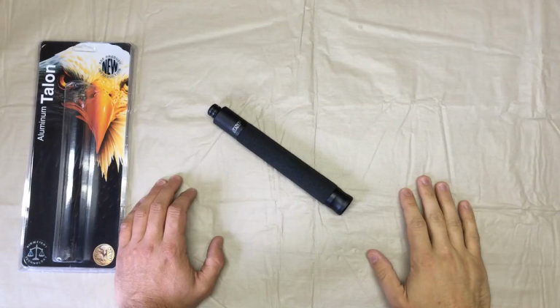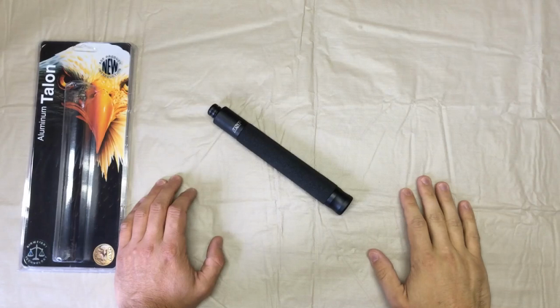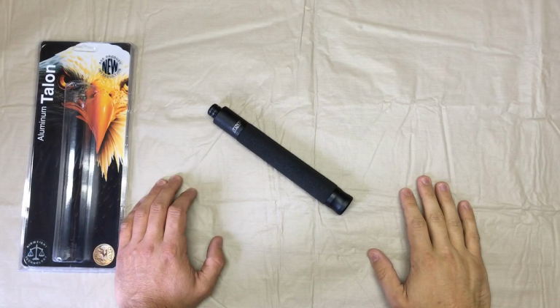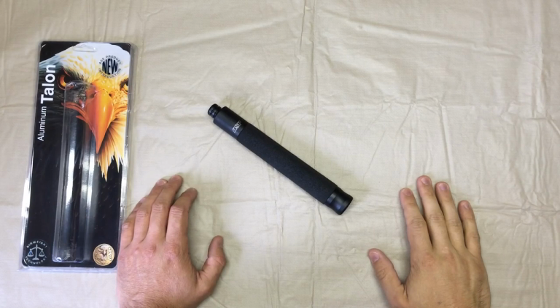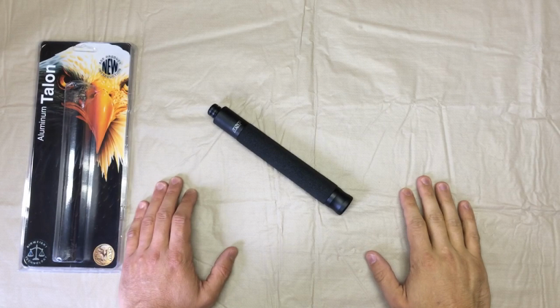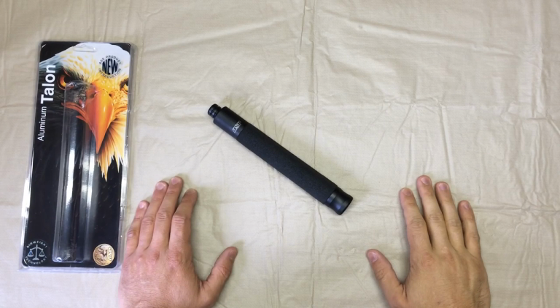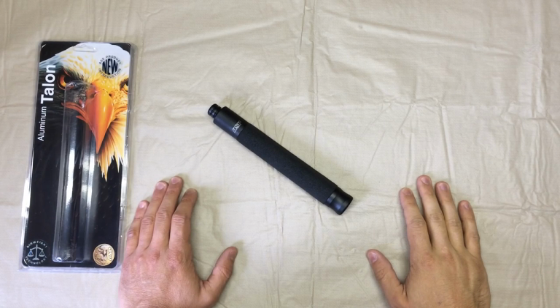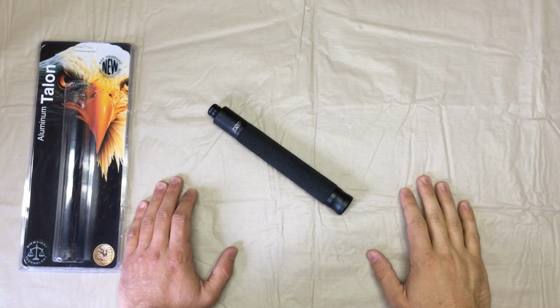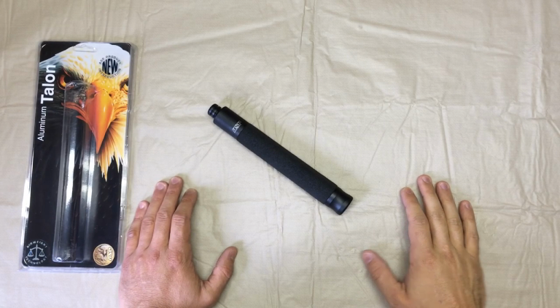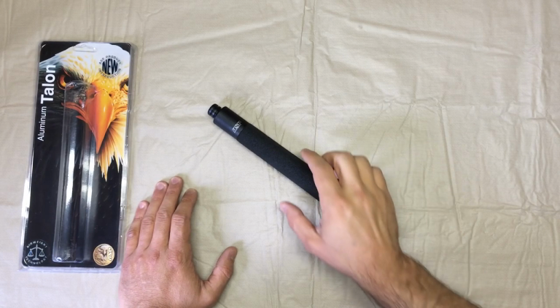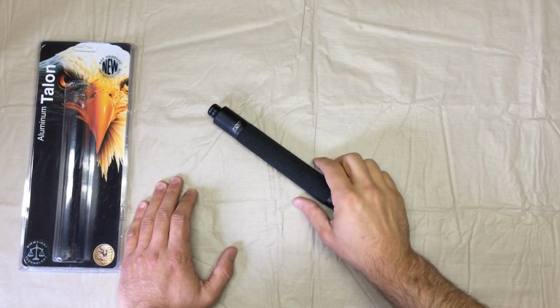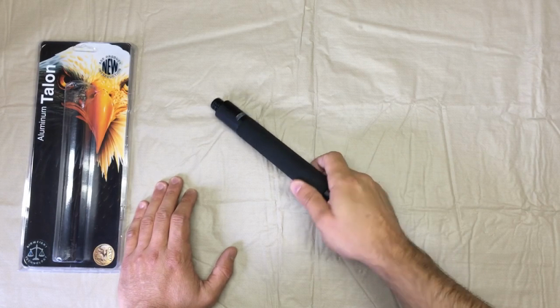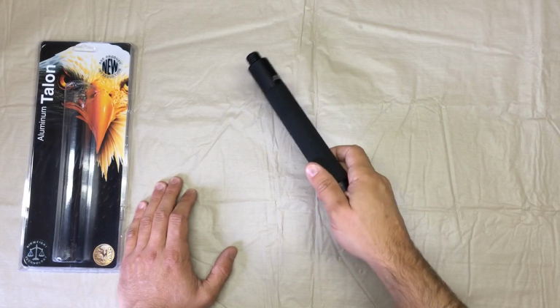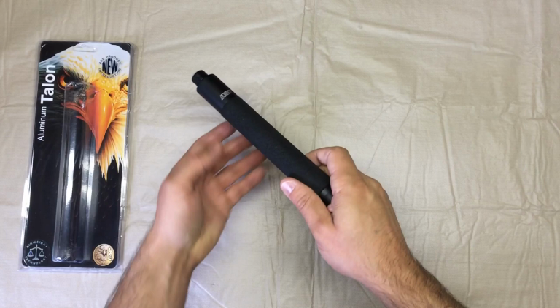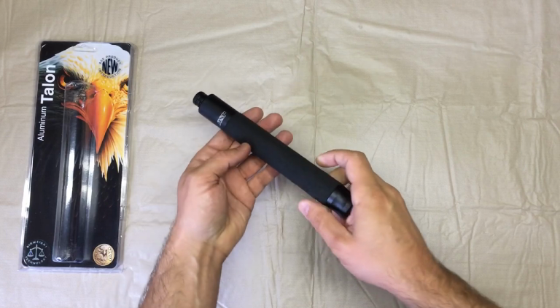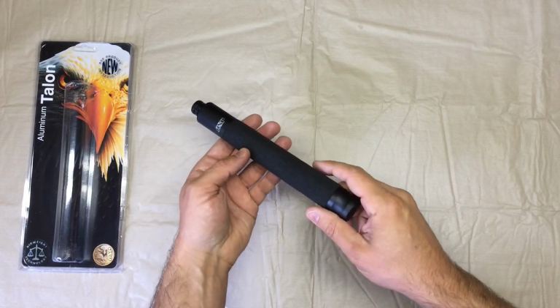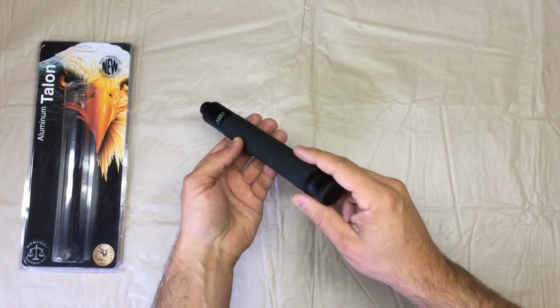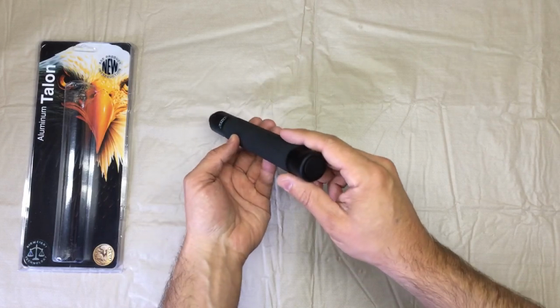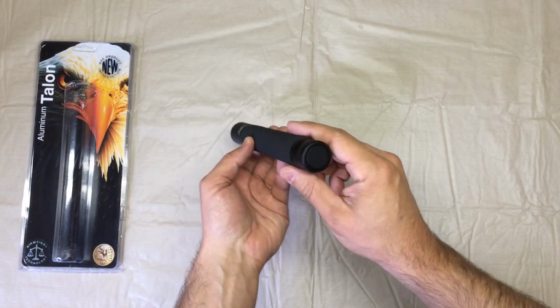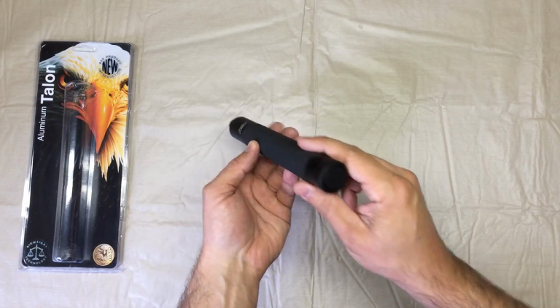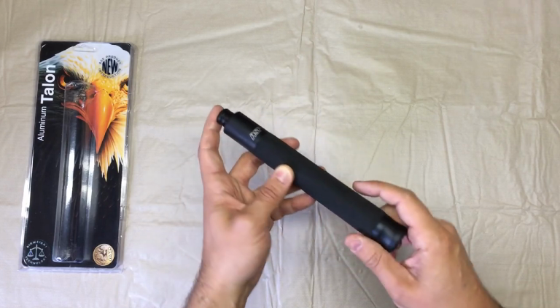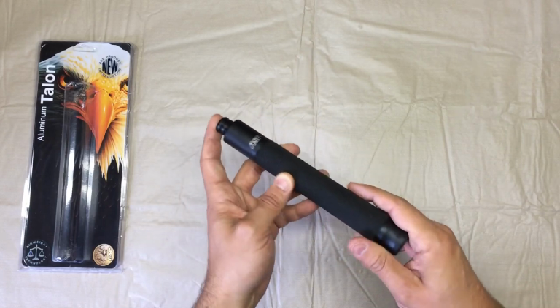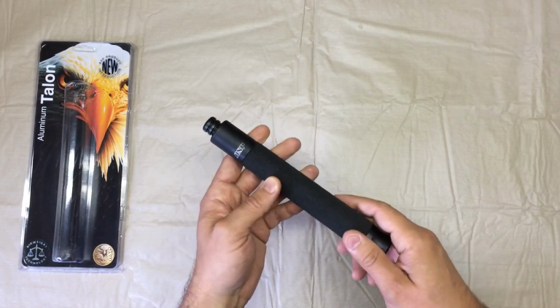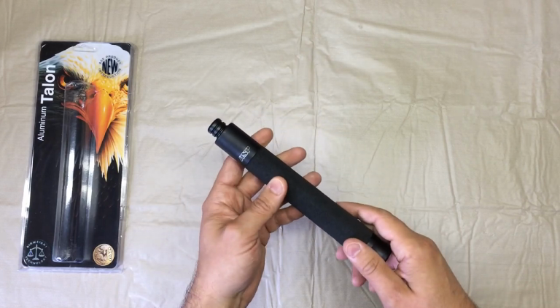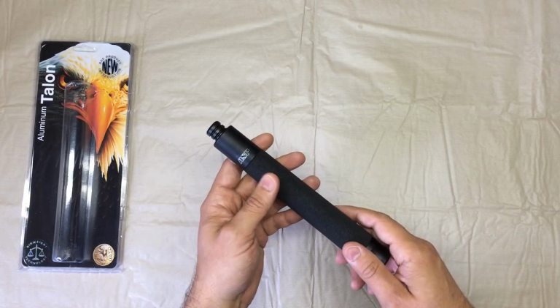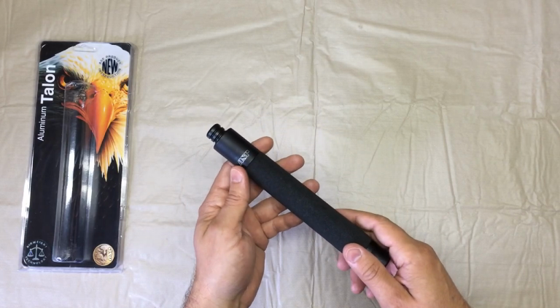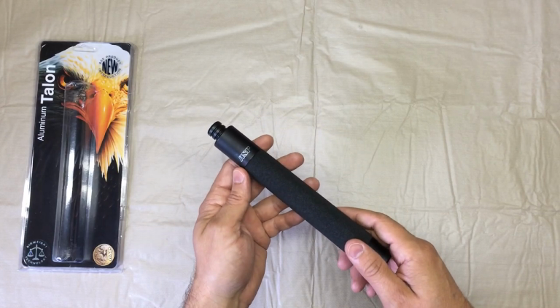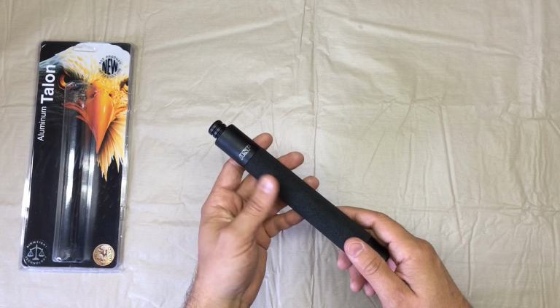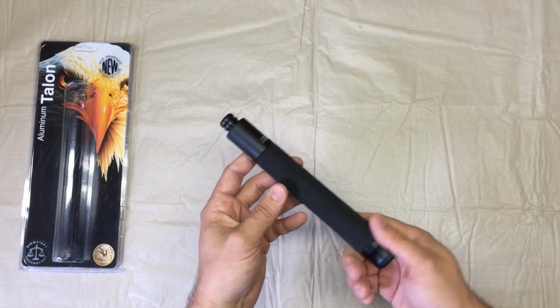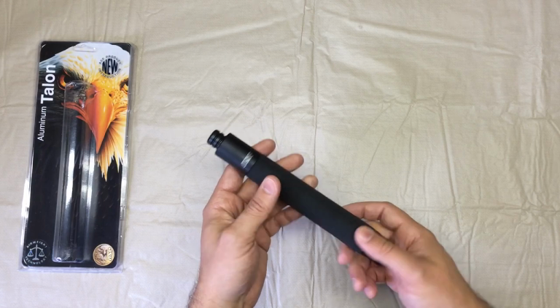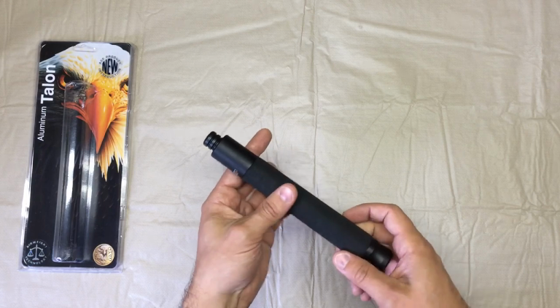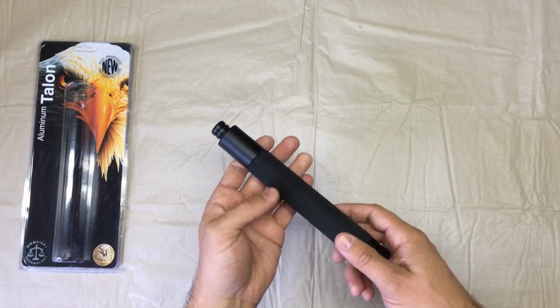Hello everyone. I'm here with the ASP Airweight Talon Baton. This is a push-button style baton, which makes for easier operation over a traditional friction lock baton.